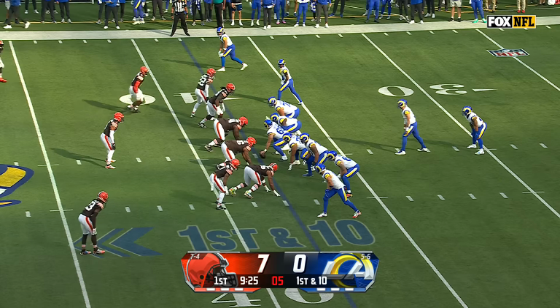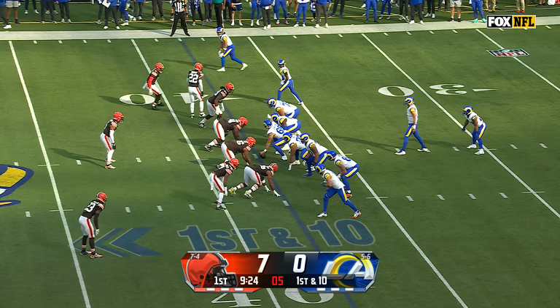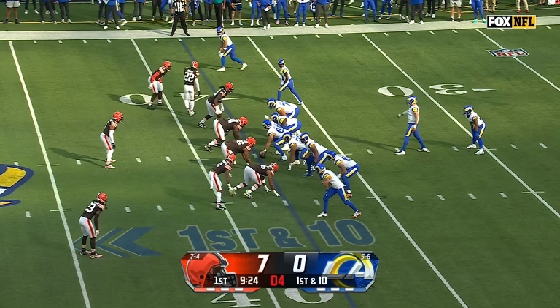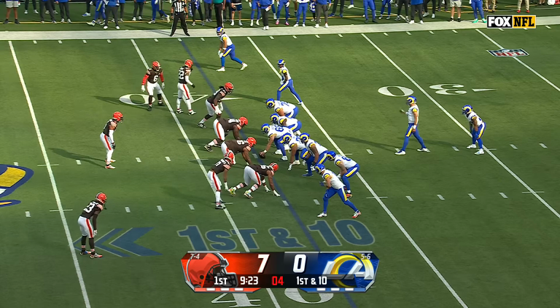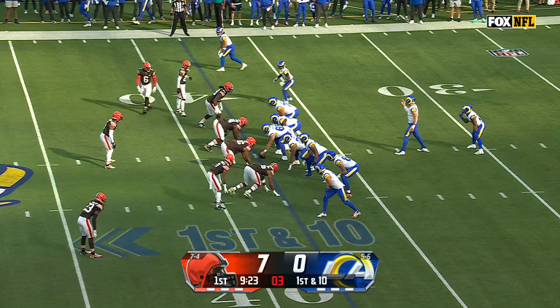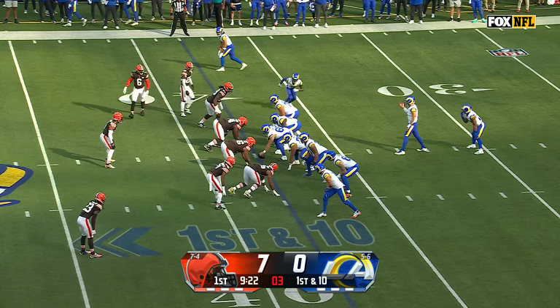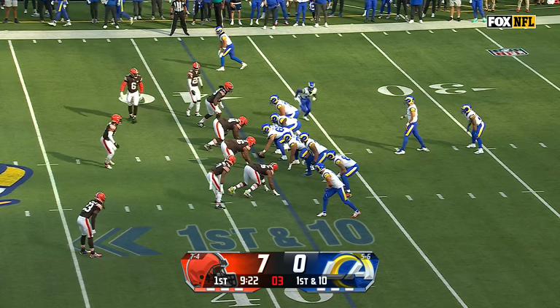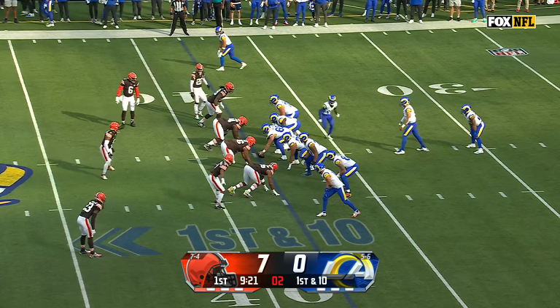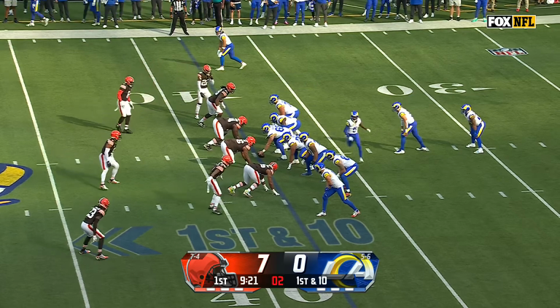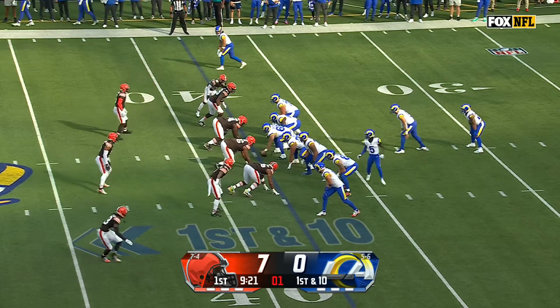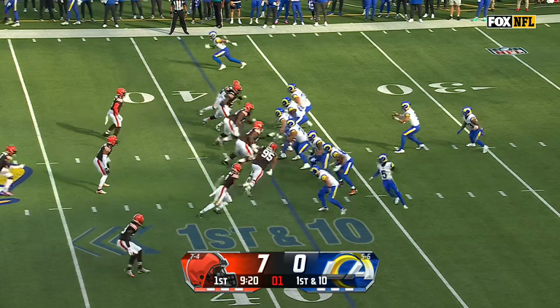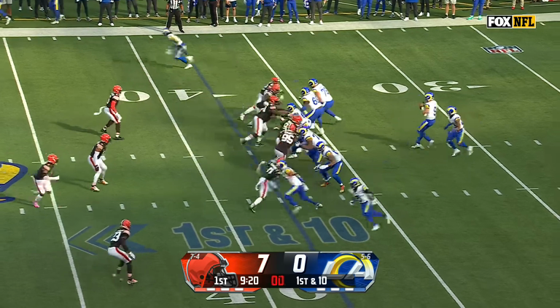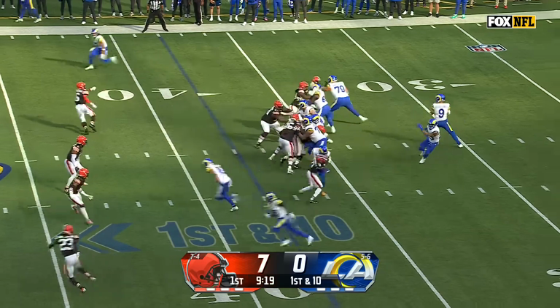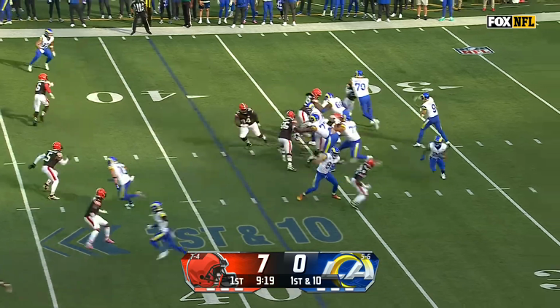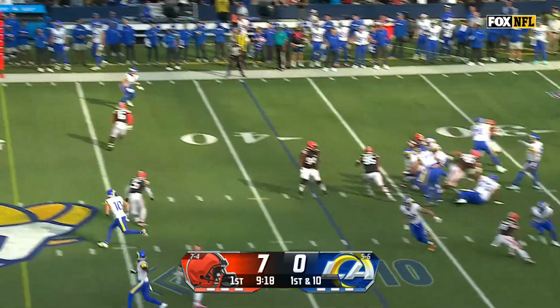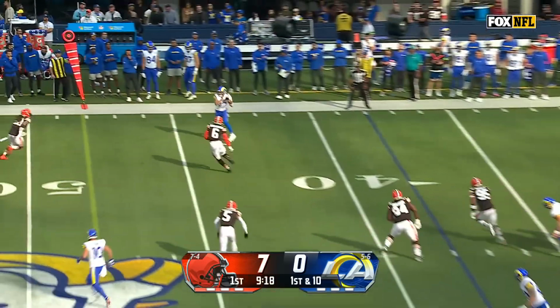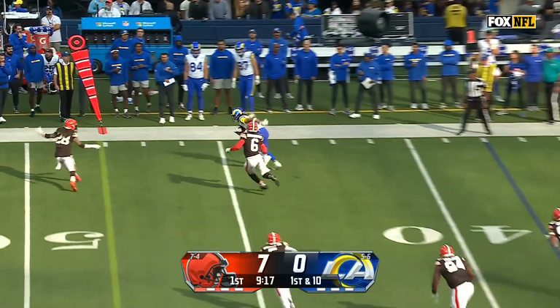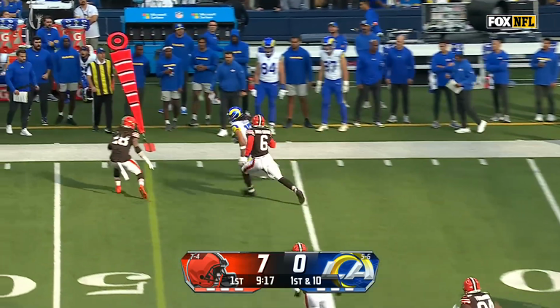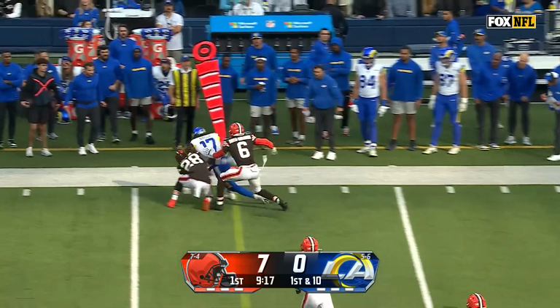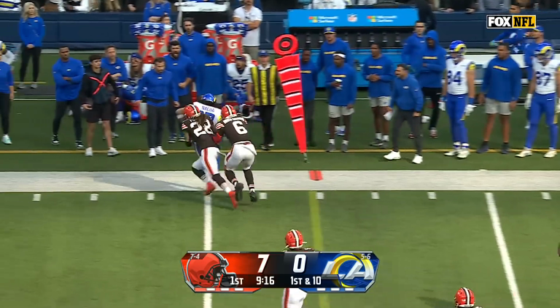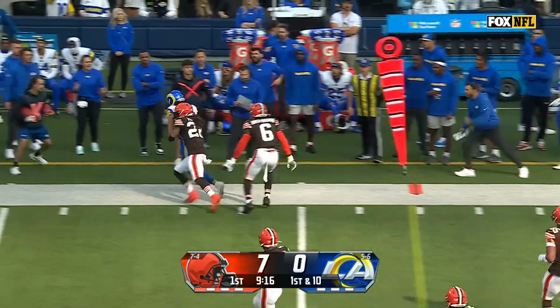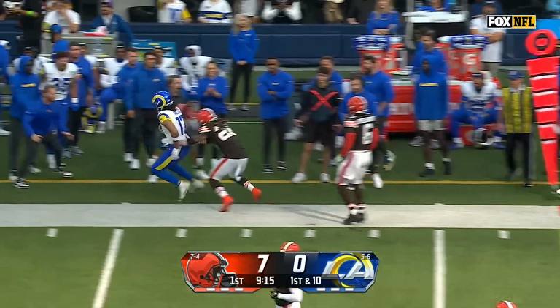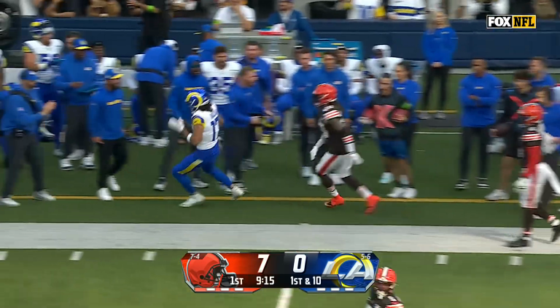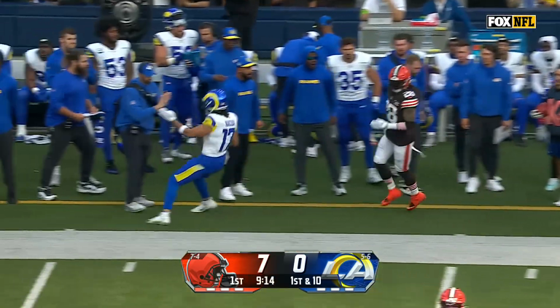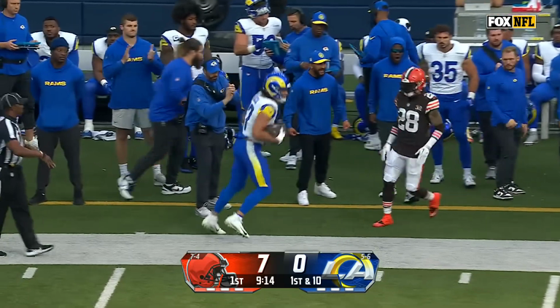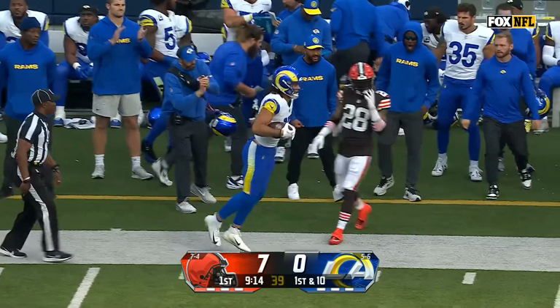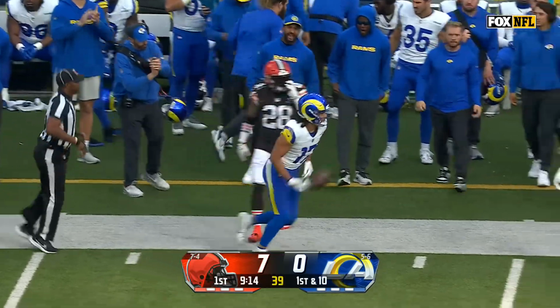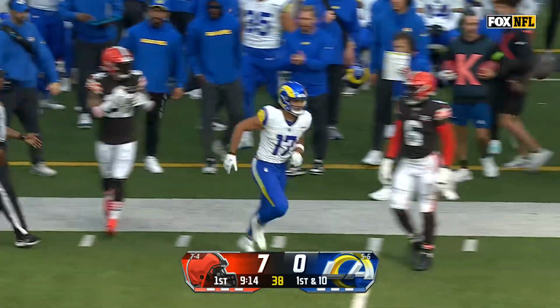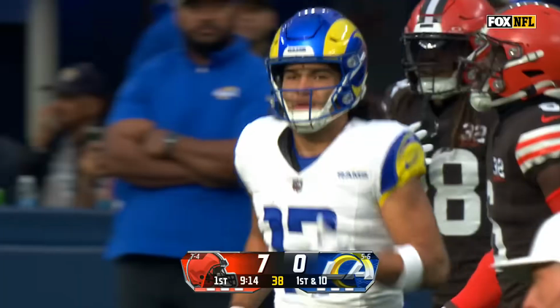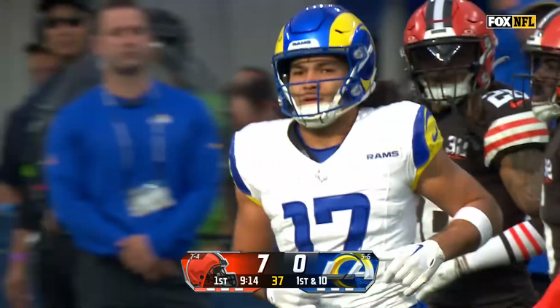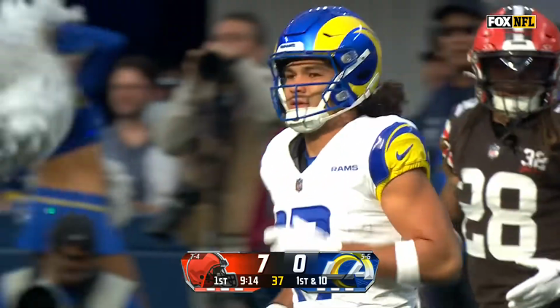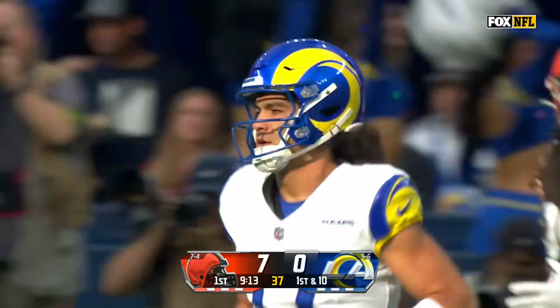What a story for this kid, and they're going to use motions and shifts to create leverage for him to get open. Stafford to the sideline, Puka Nakua — thank you to the writers in the NFL. As we talk about him, he makes a play and he gets a first down for the Rams.